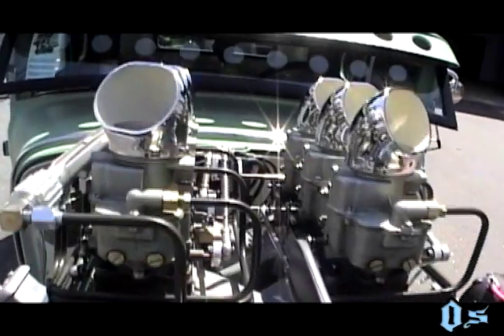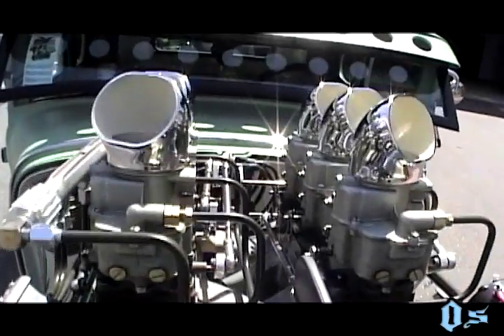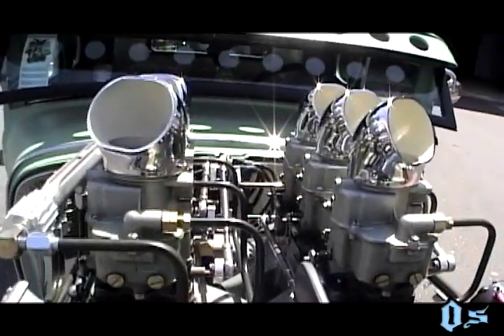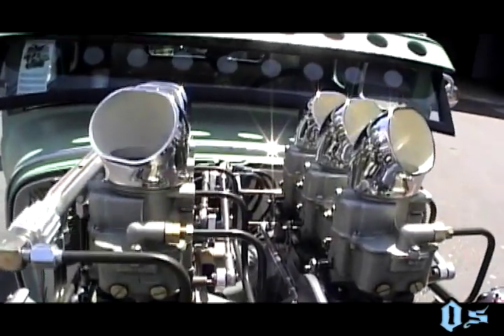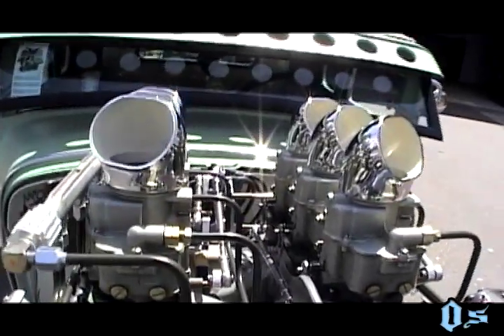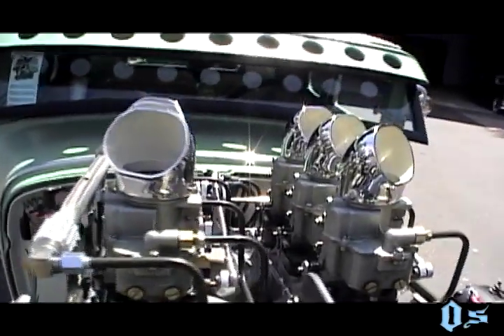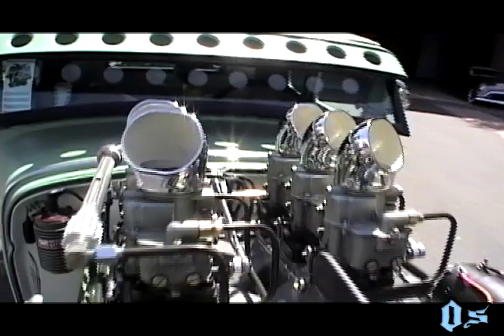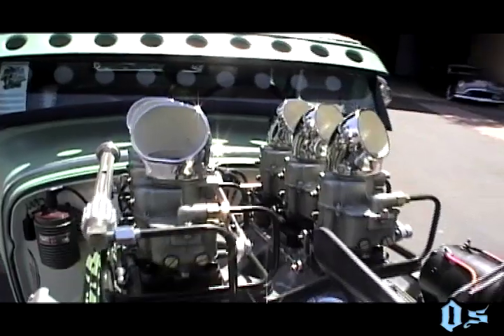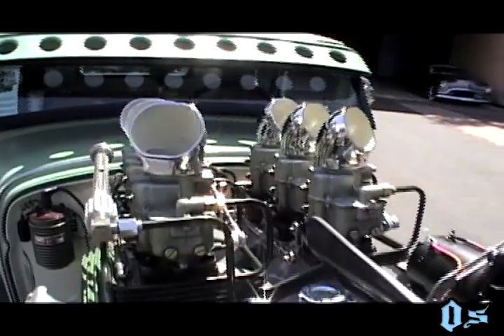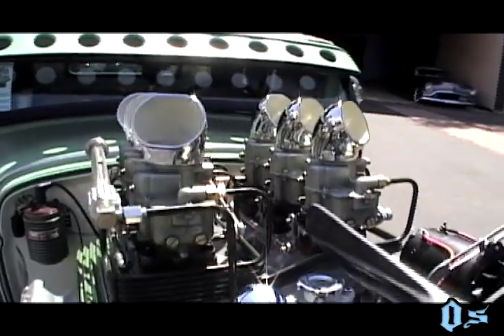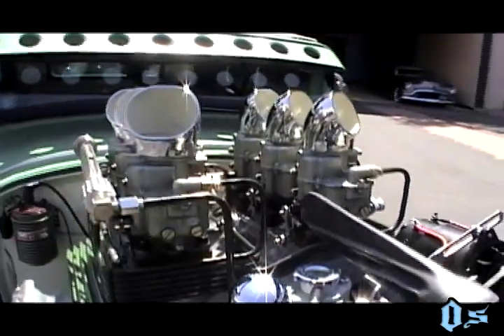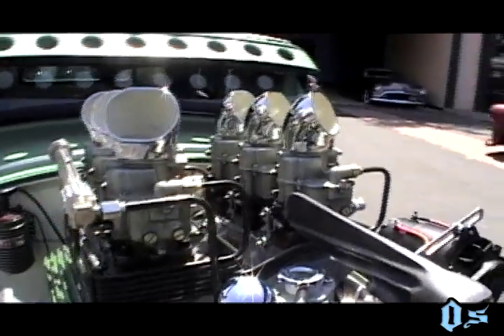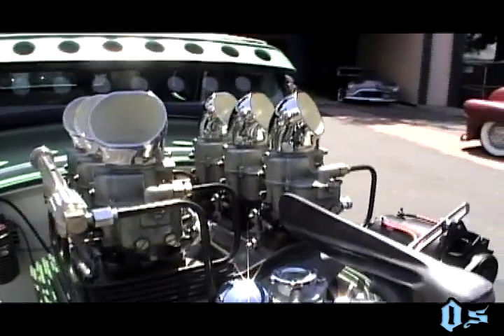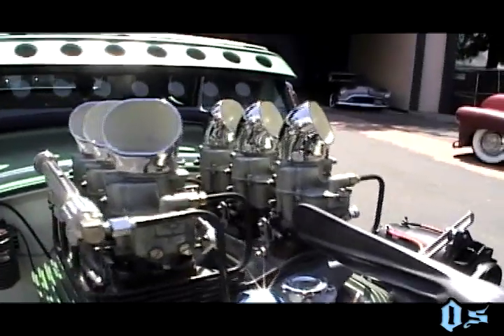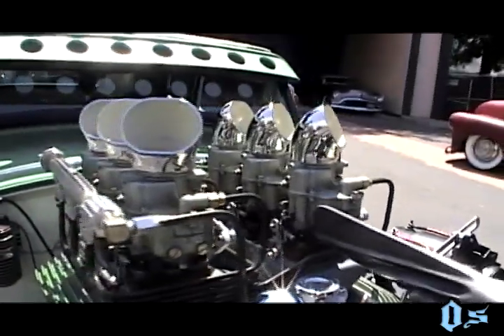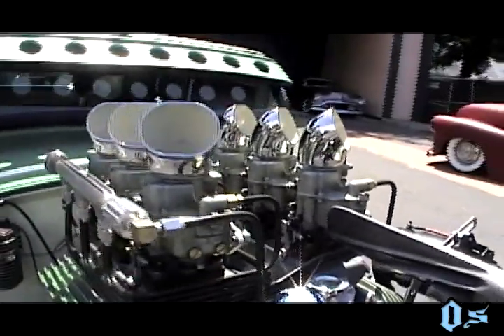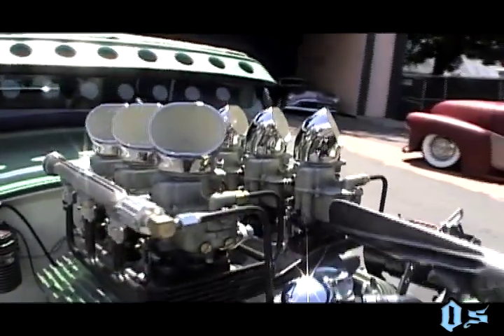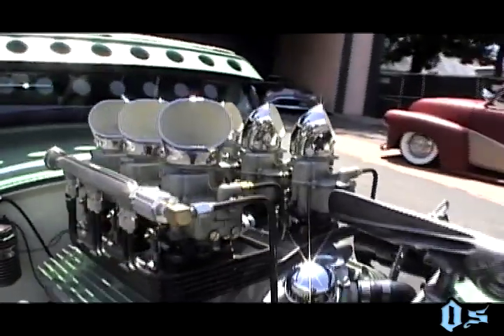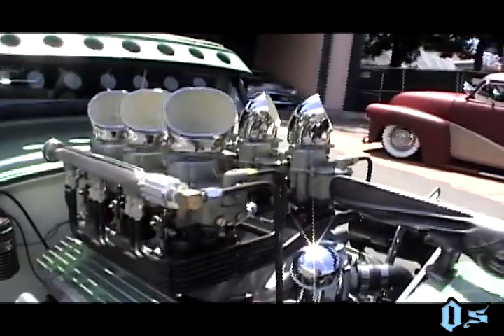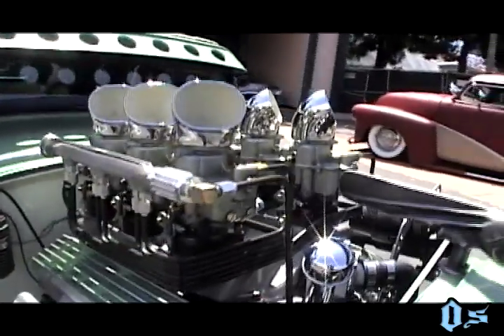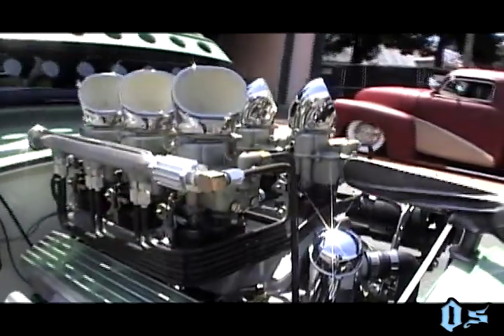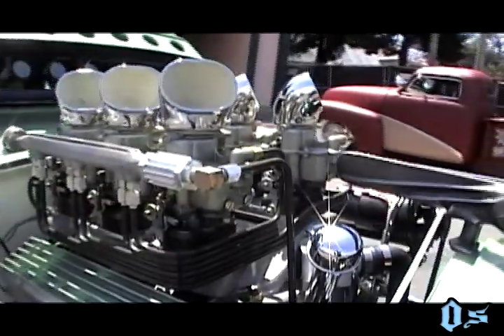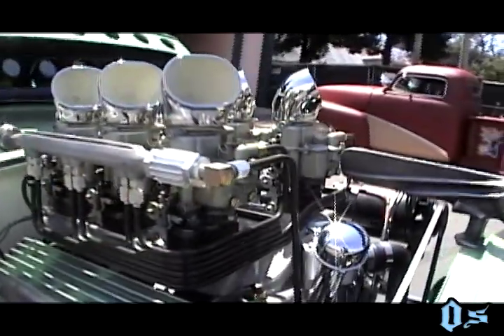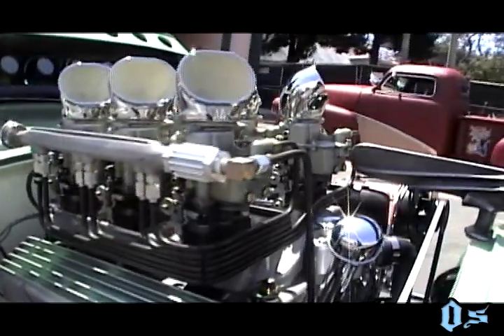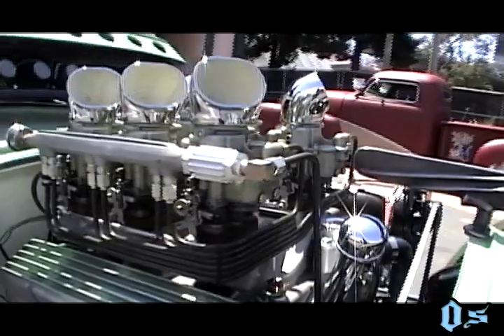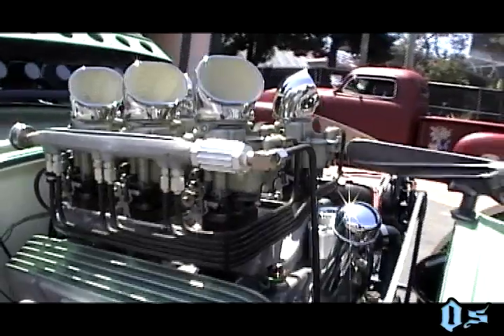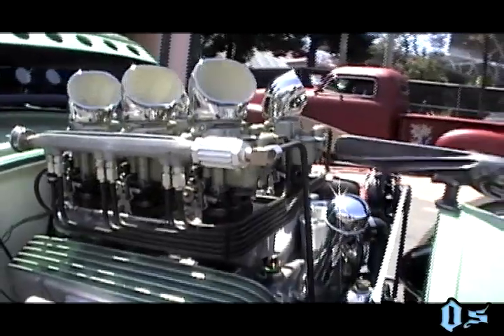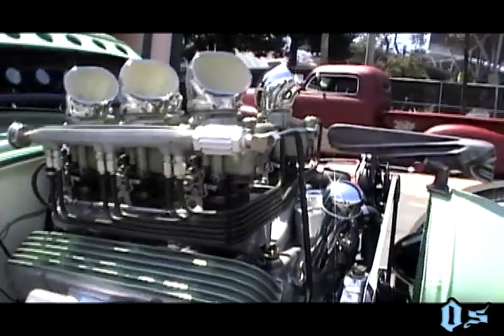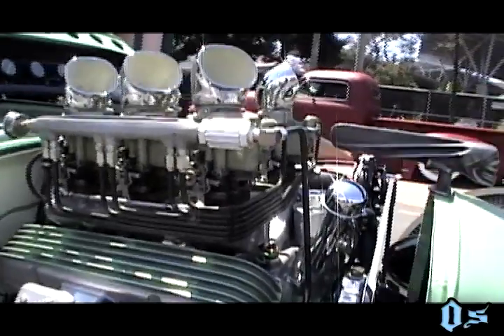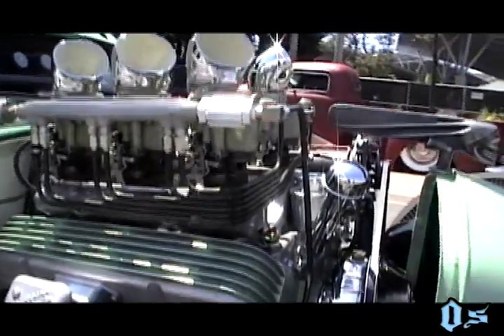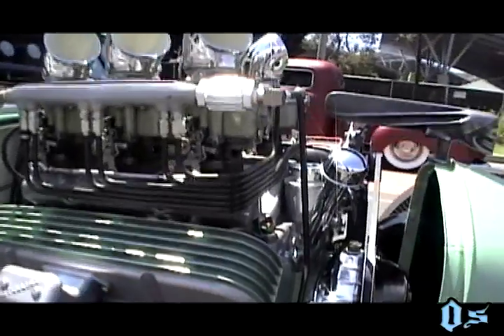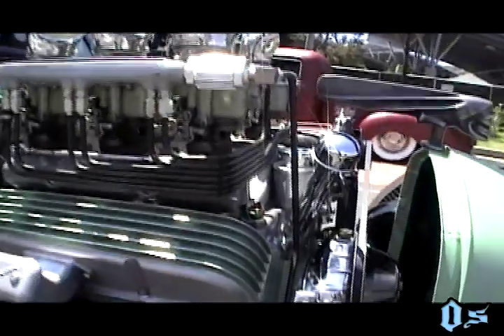It's got a Turbo 350 transmission that's polished. You'll see it in the video as it's being filmed — I'll open up the car so you can see it inside there.